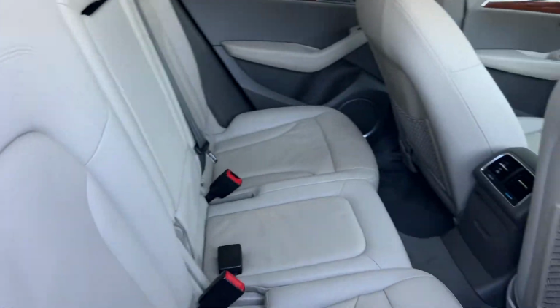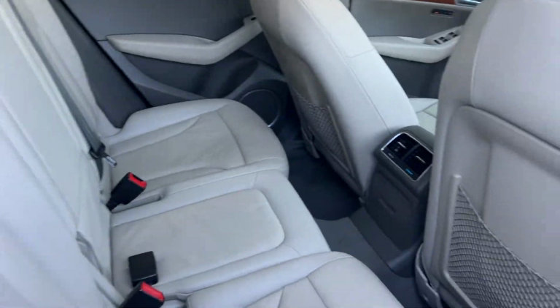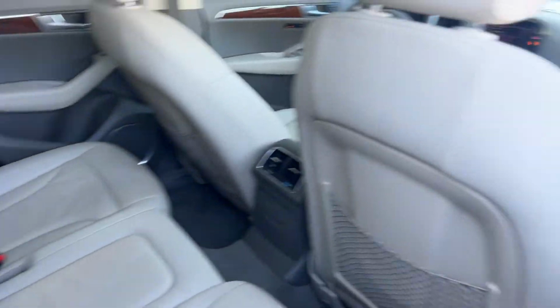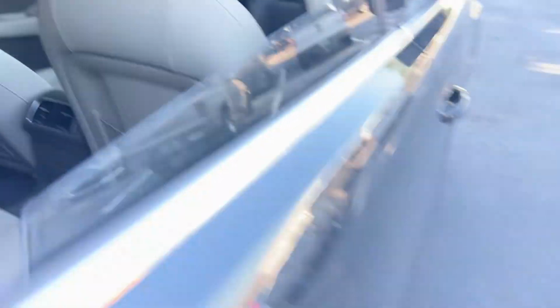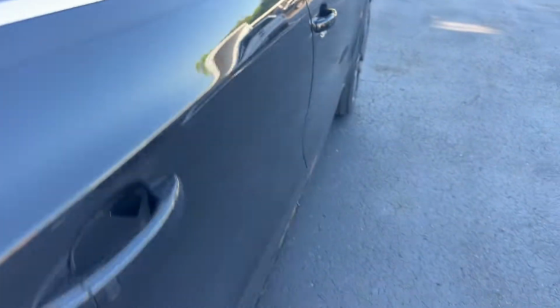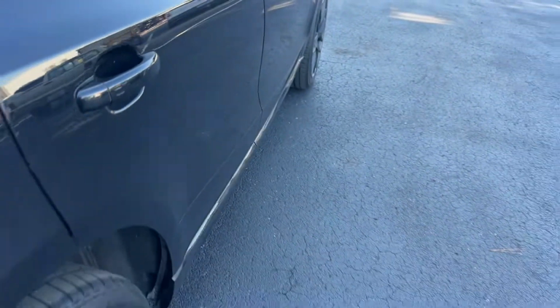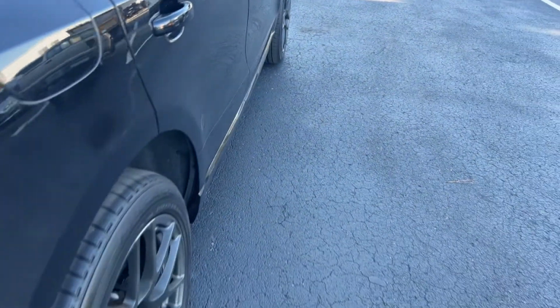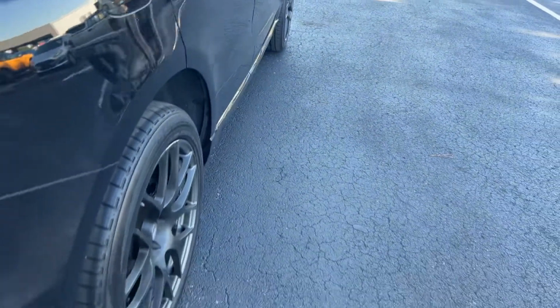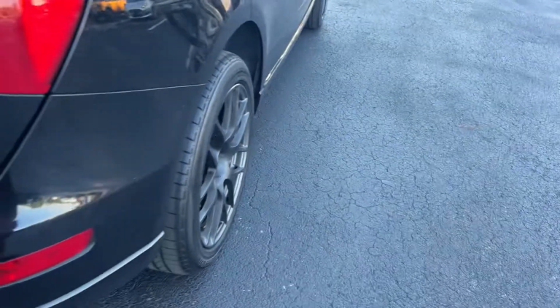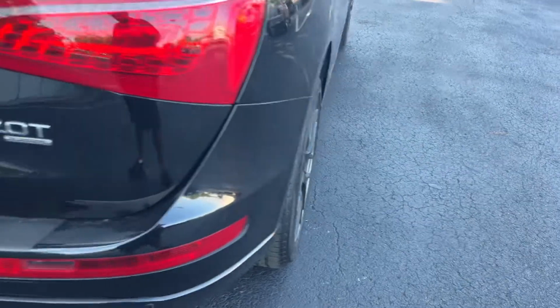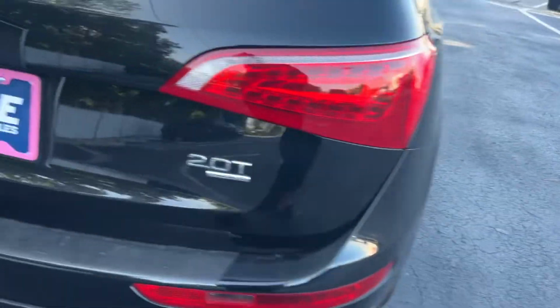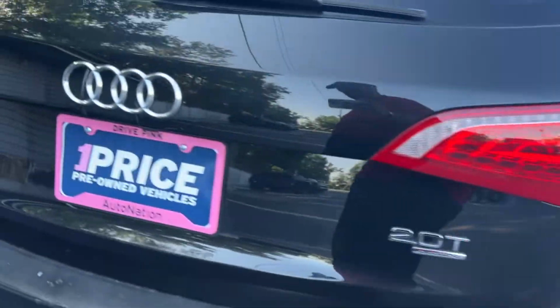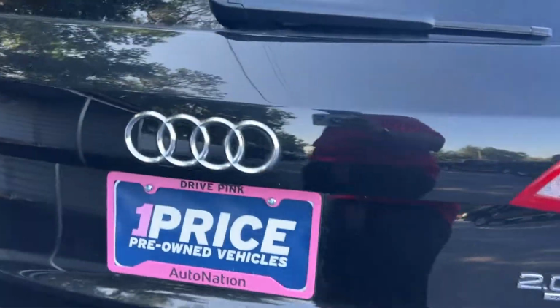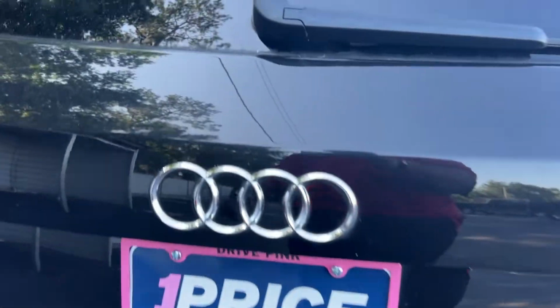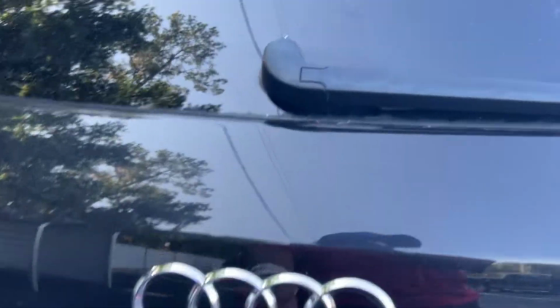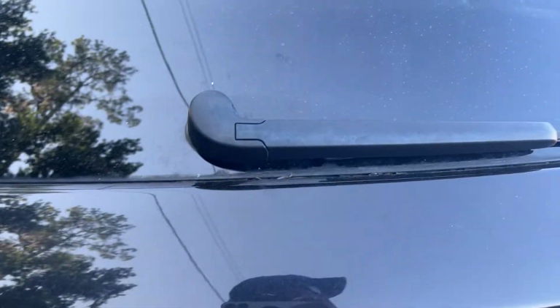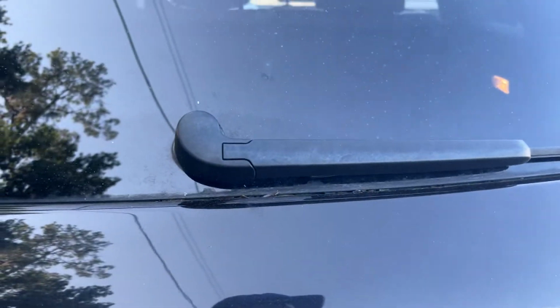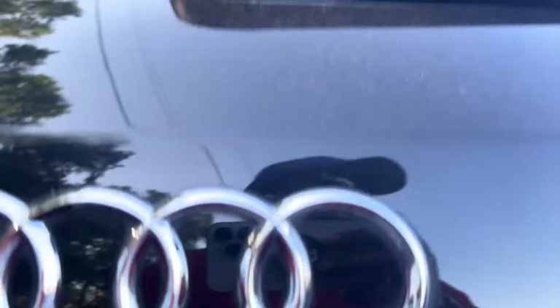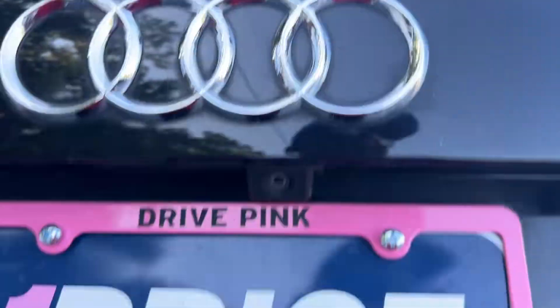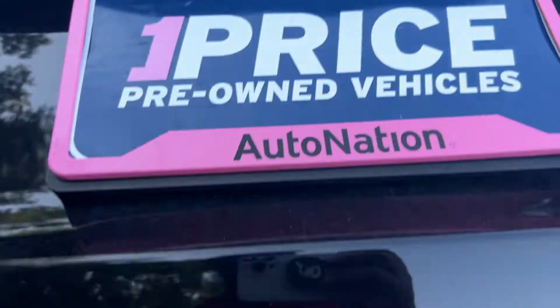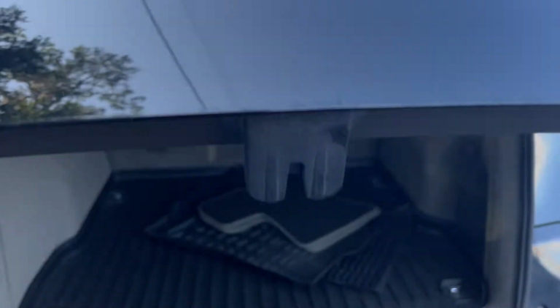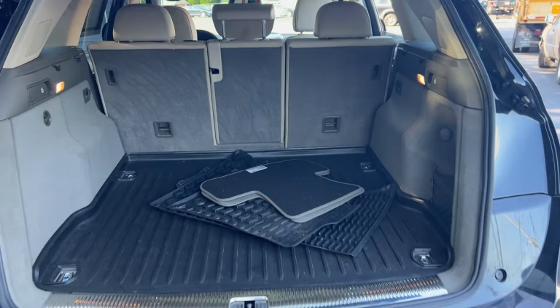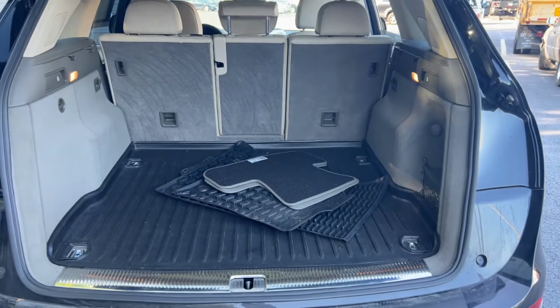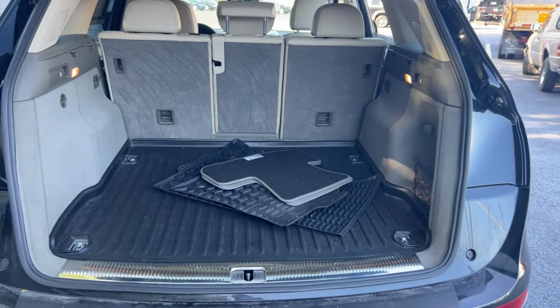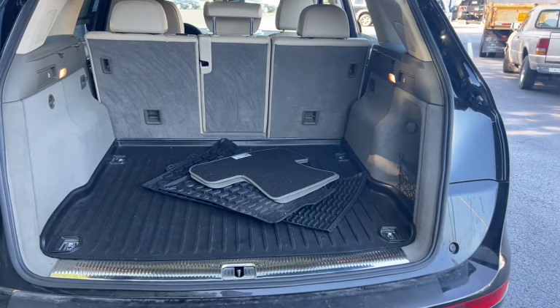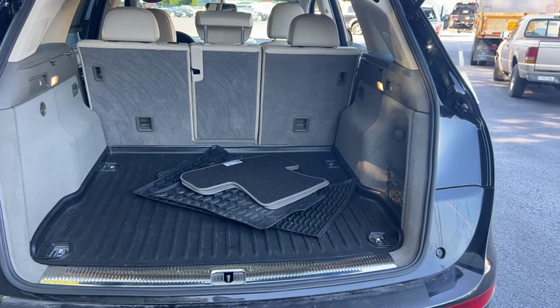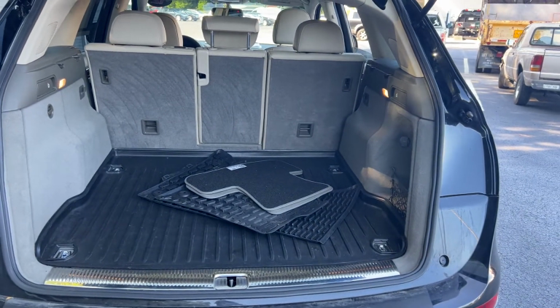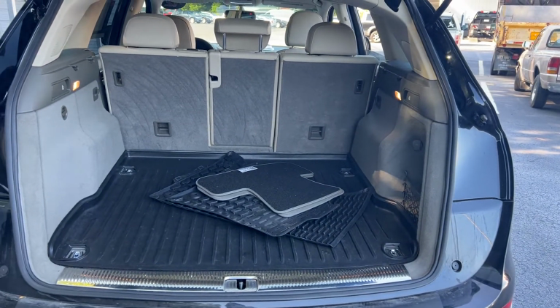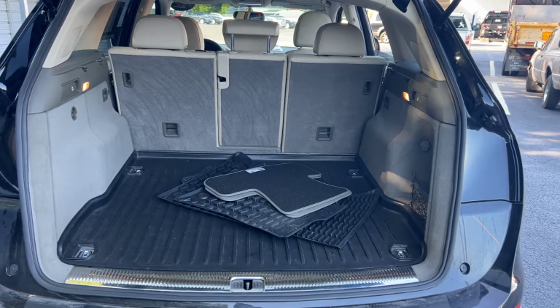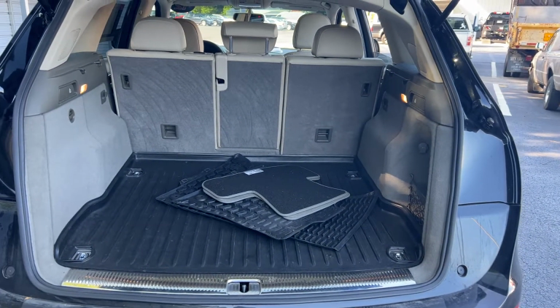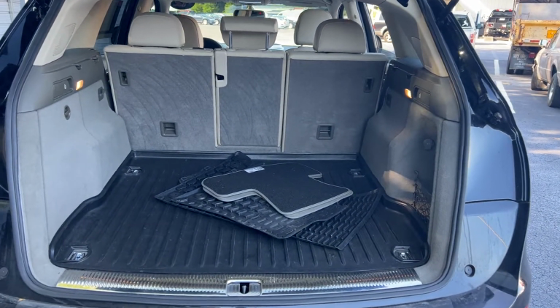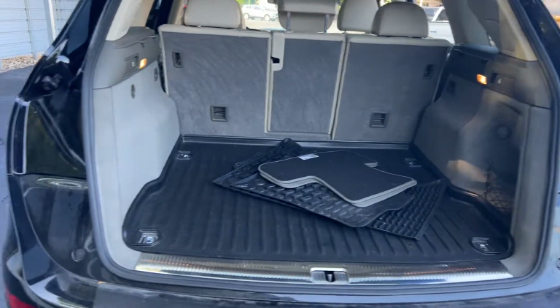There's a look at the rear seat, aluminum wheels, backup sensors. Power tailgate, backup camera, lots of storage in the rear, and the rear seats fold down for additional storage.